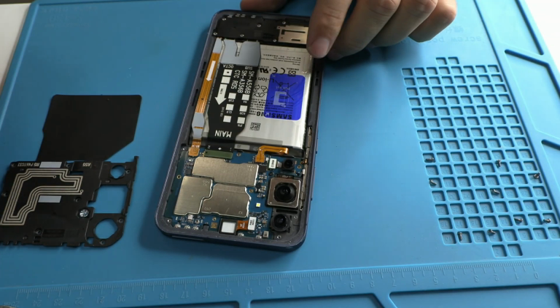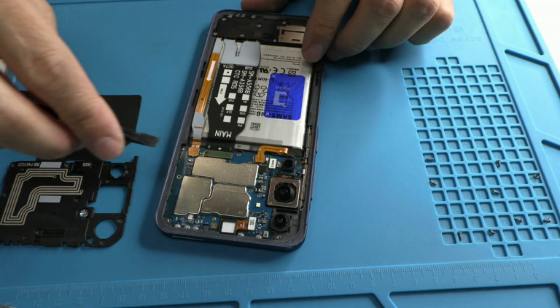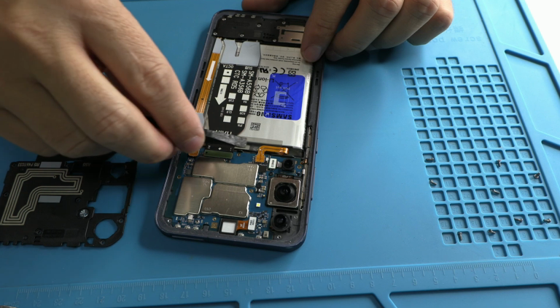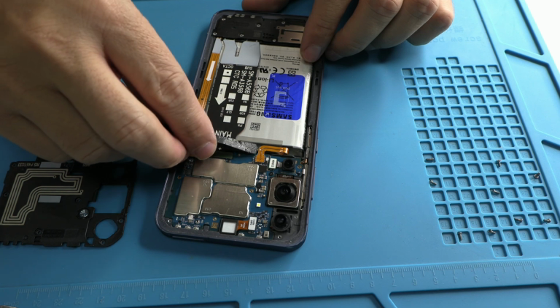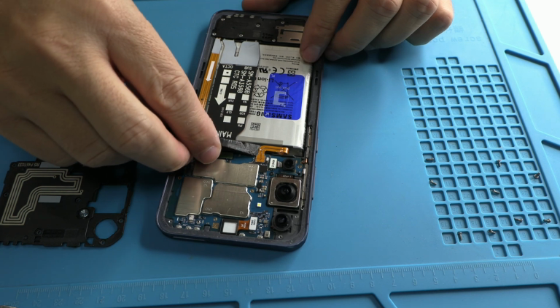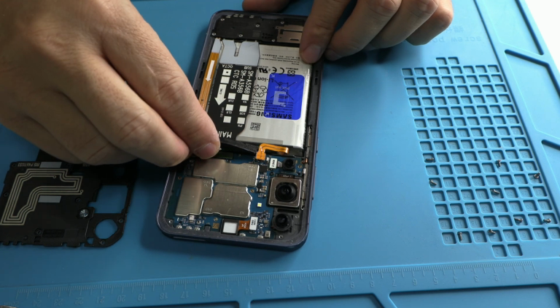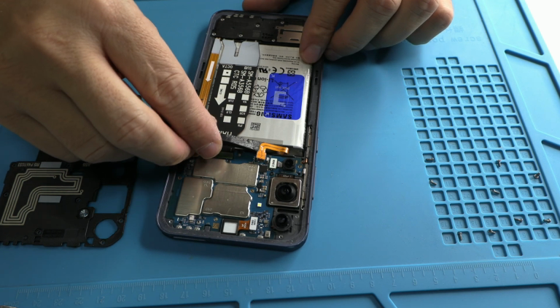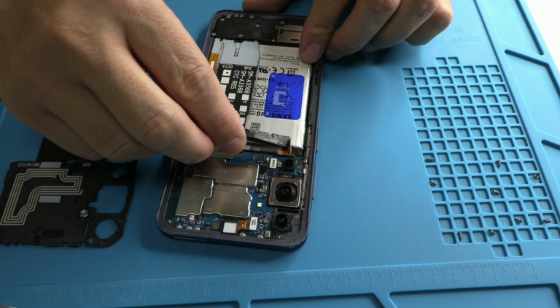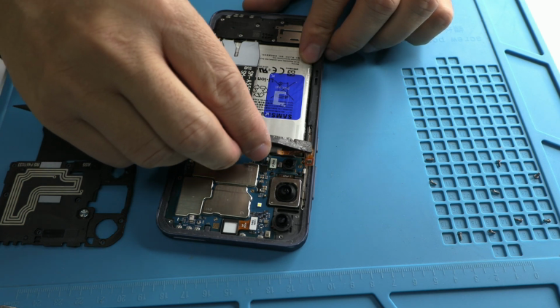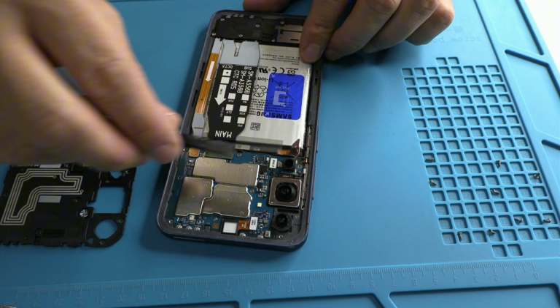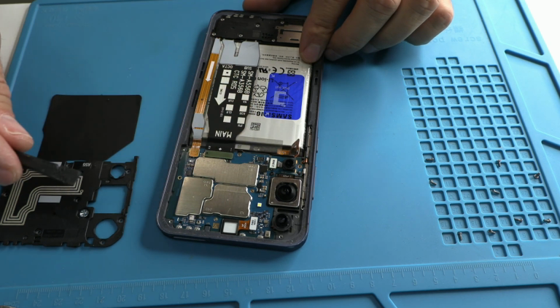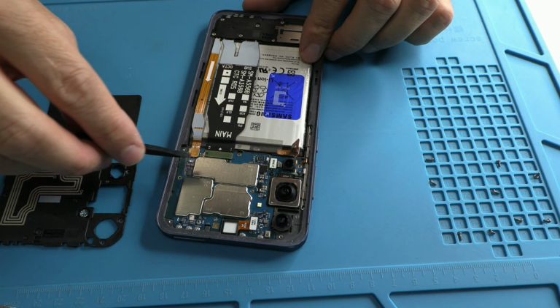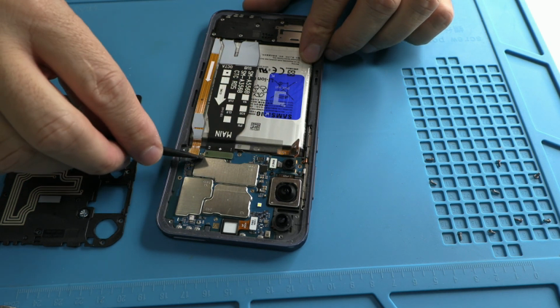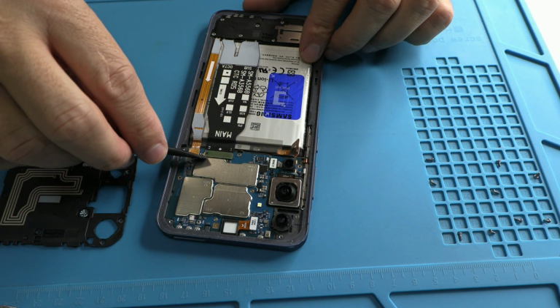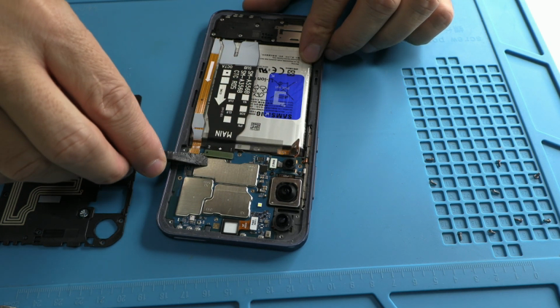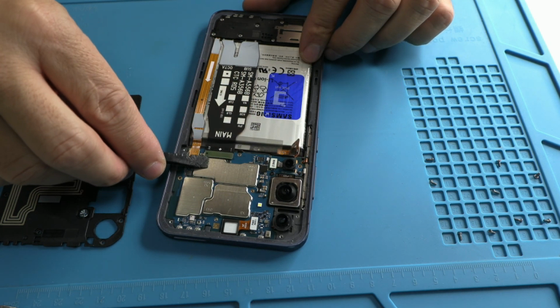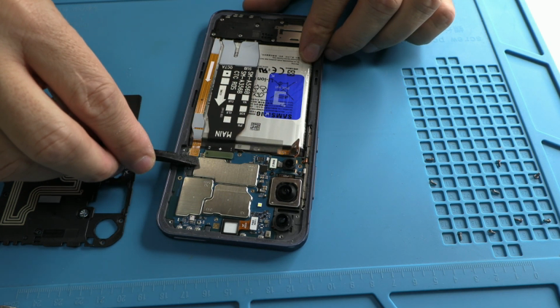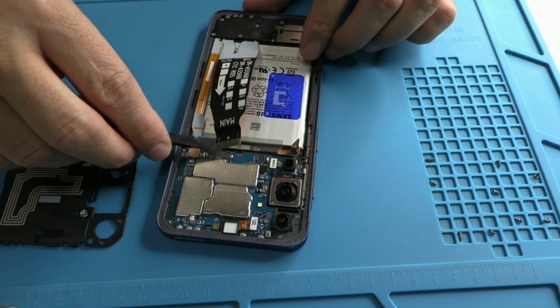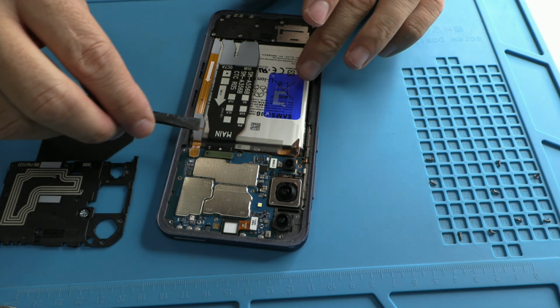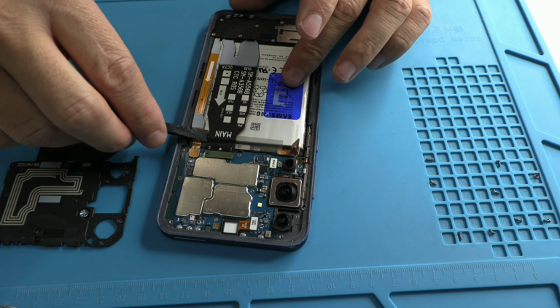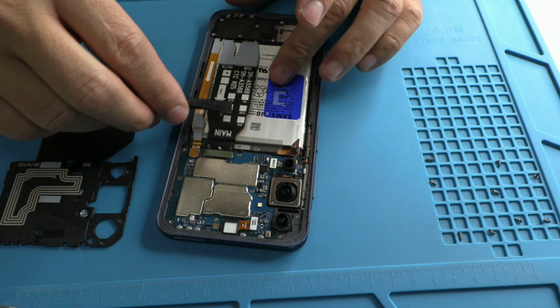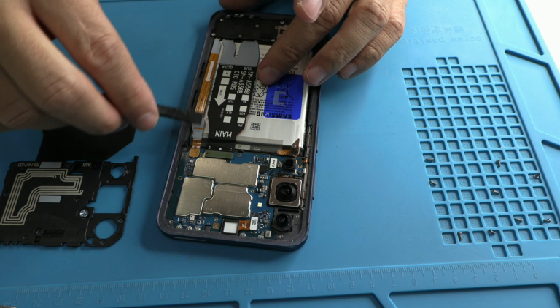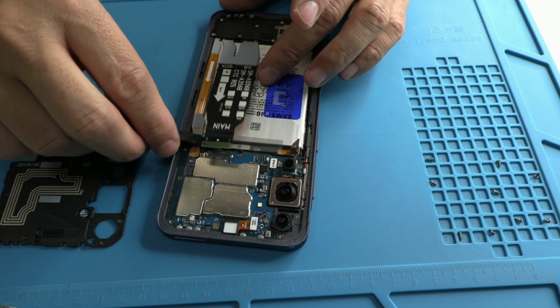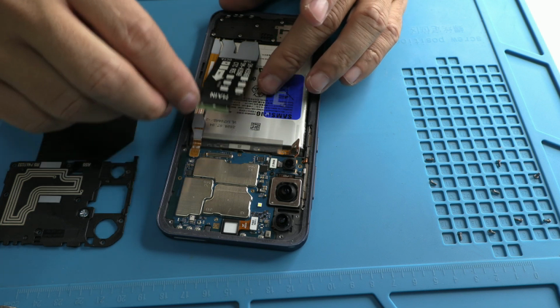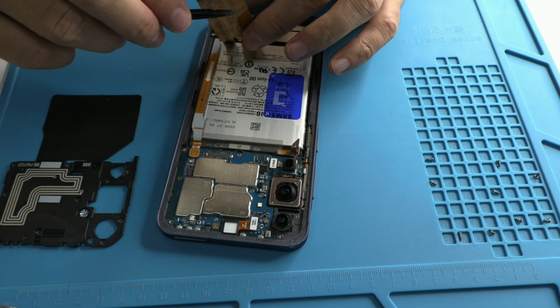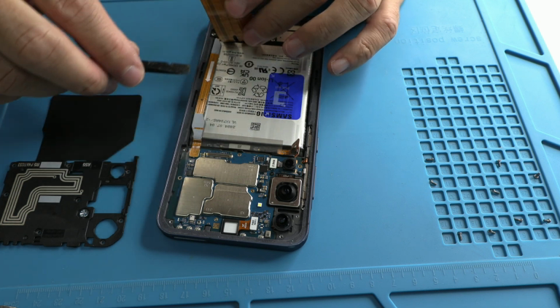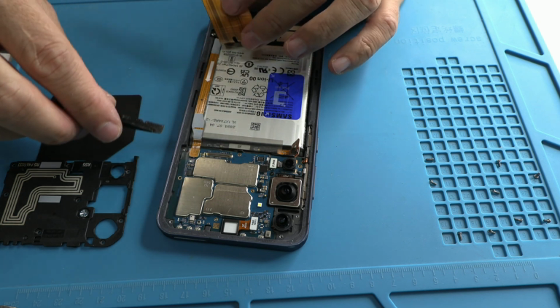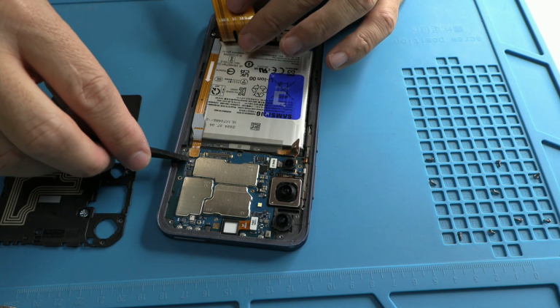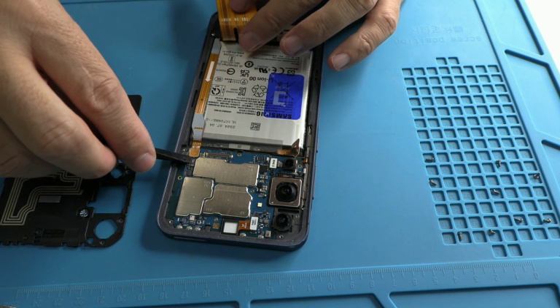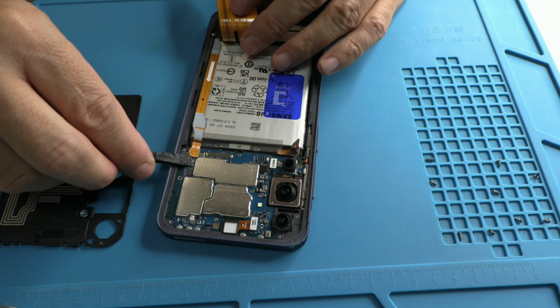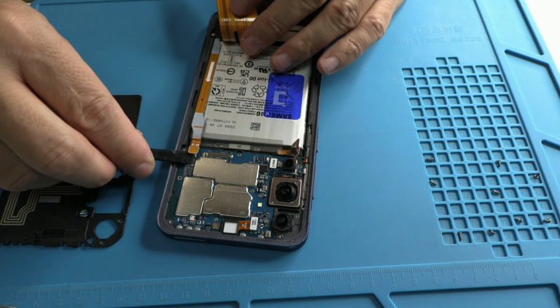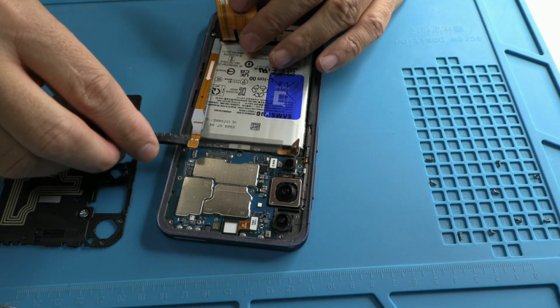The causes of these types of faults can vary: impacts, moisture, overheating, poorly optimized updates, or even the infamous planned obsolescence we all know.